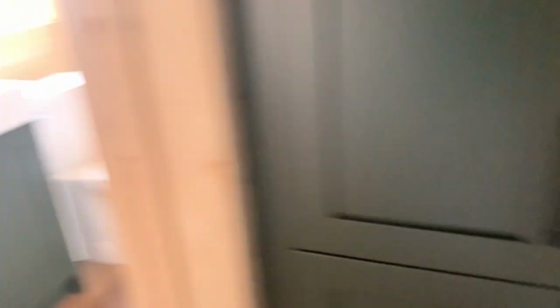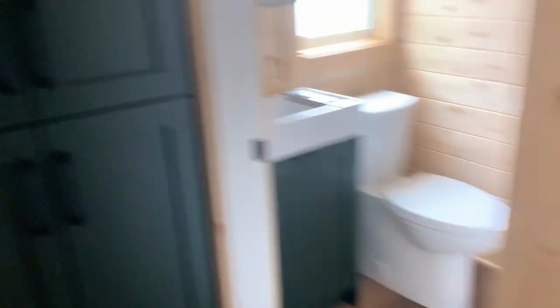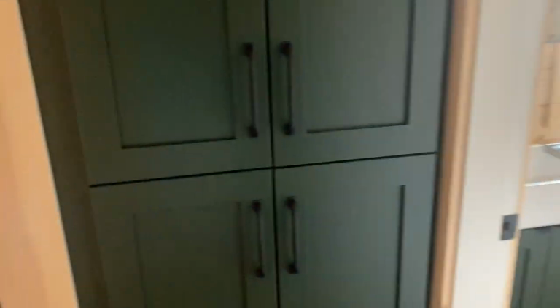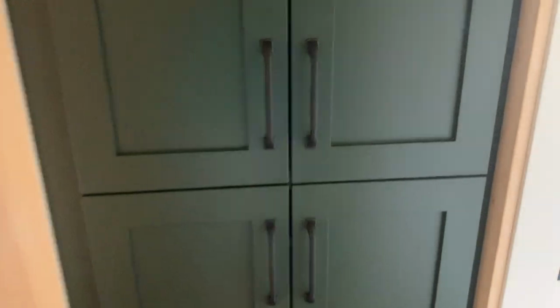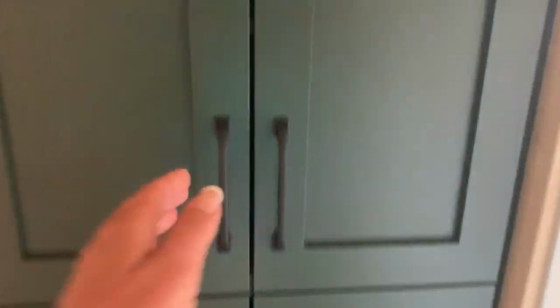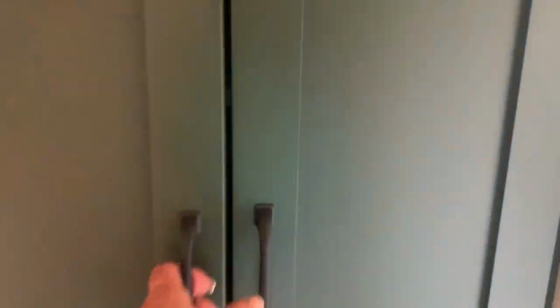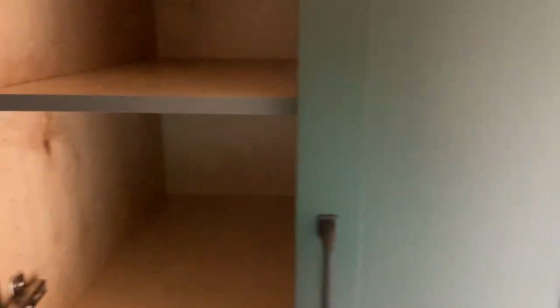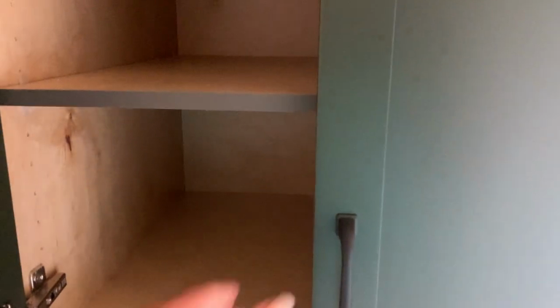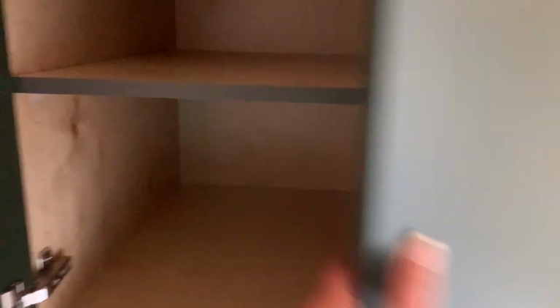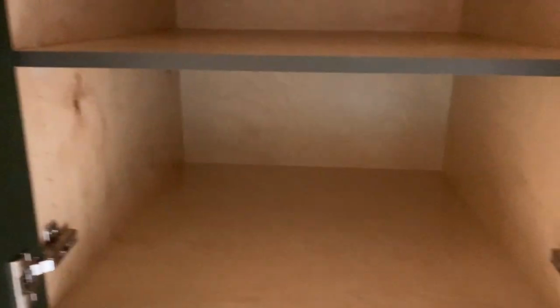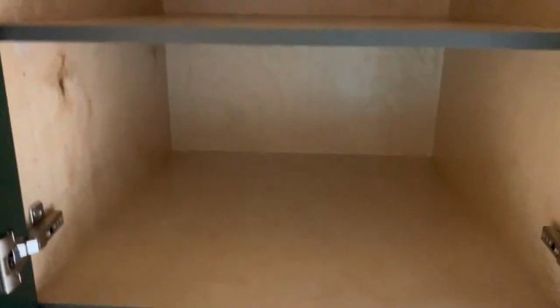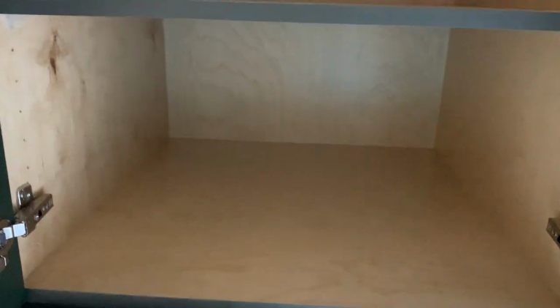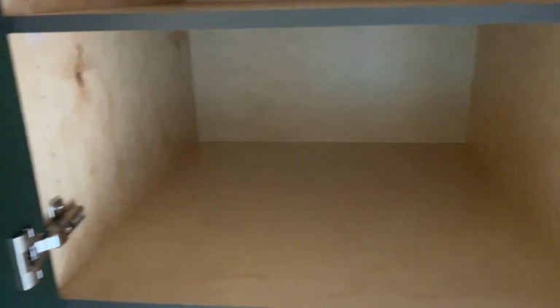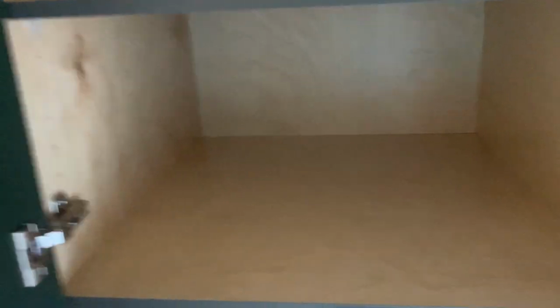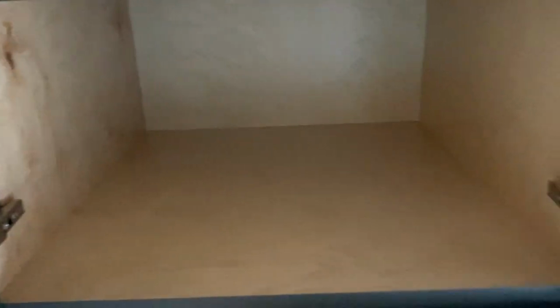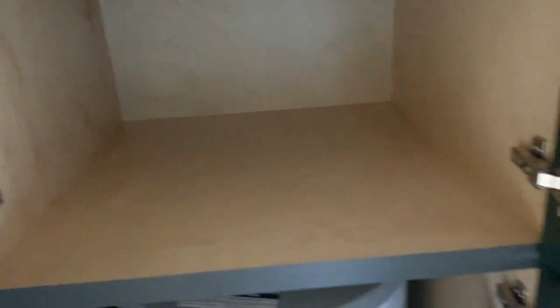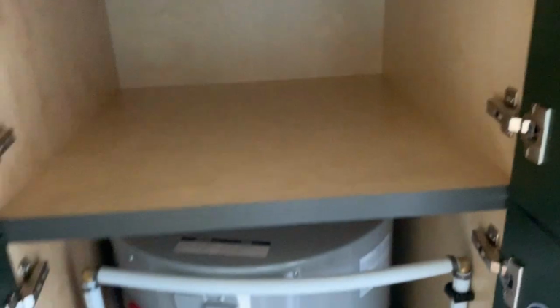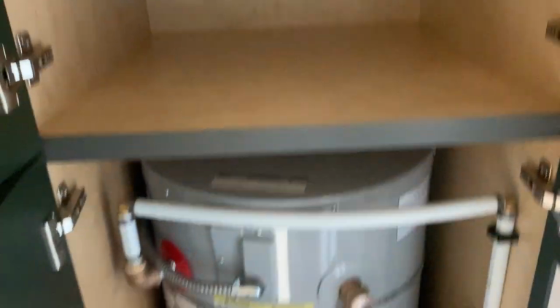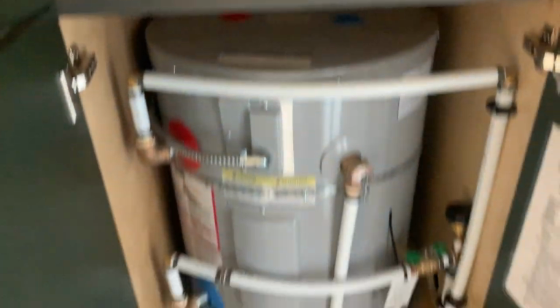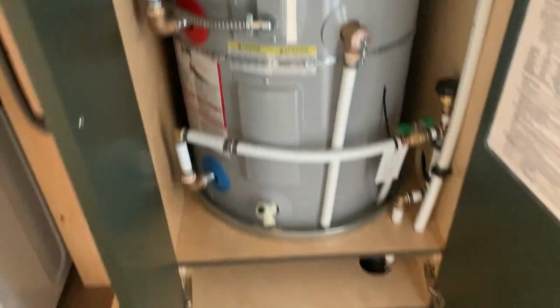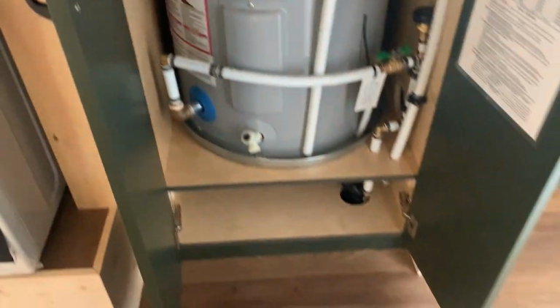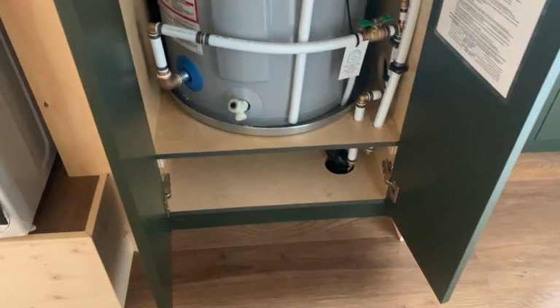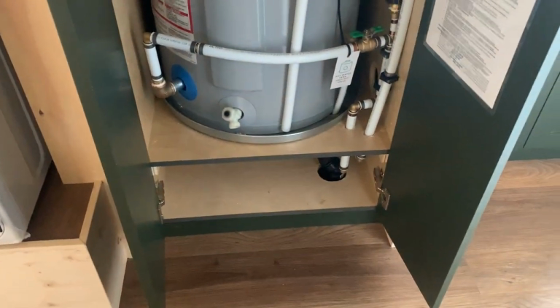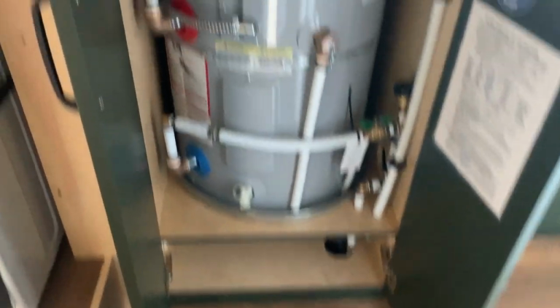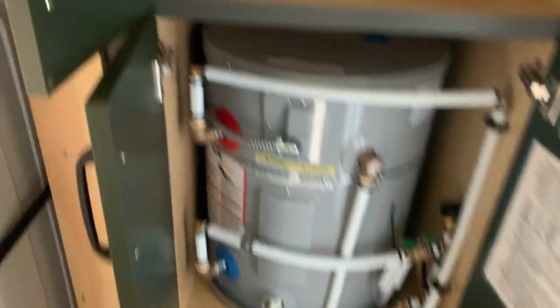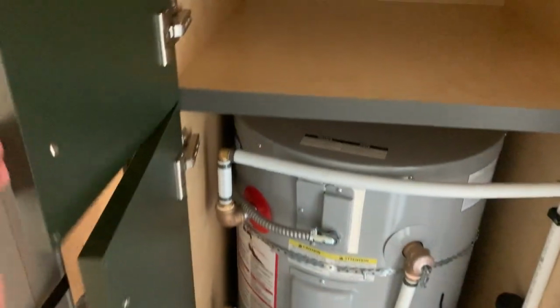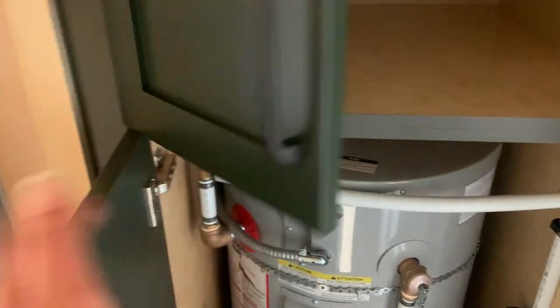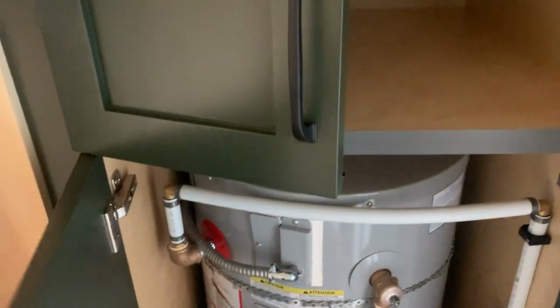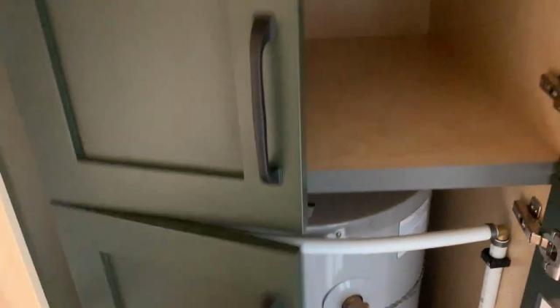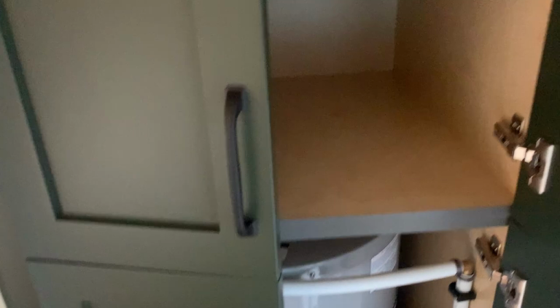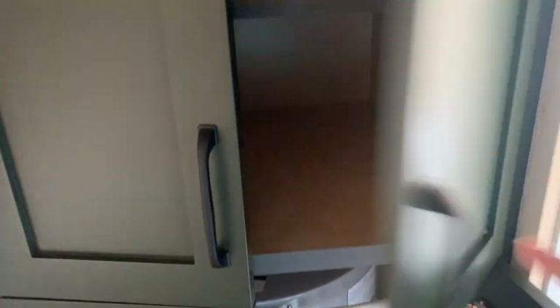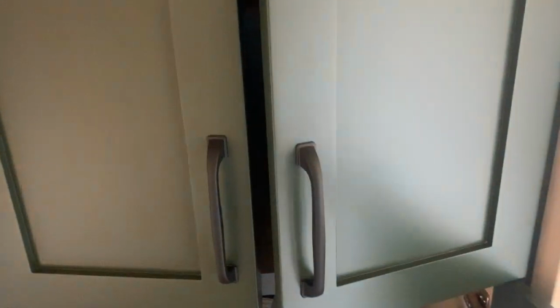Over here we've got the same double cabinets, and down below is our hot water tank. I love these.